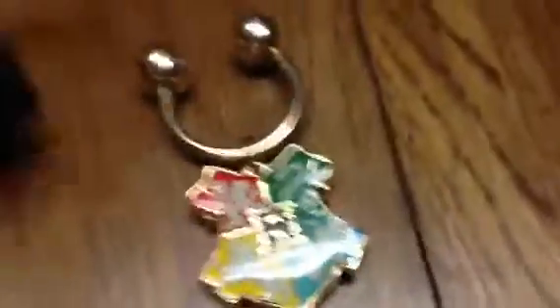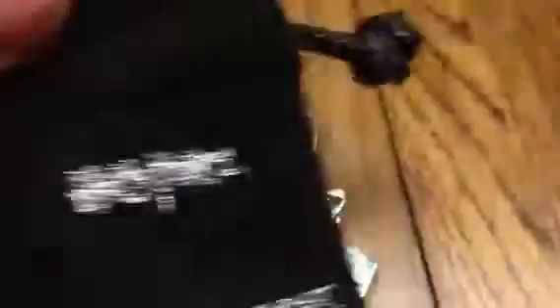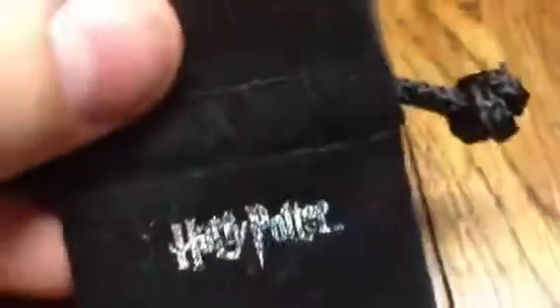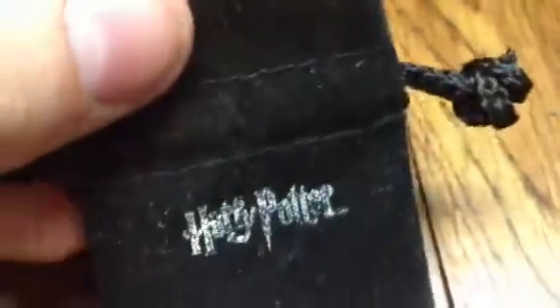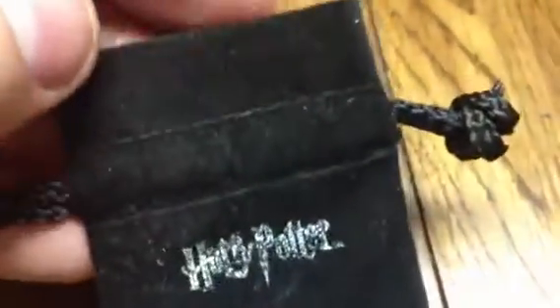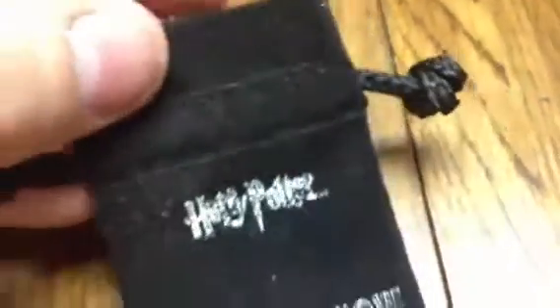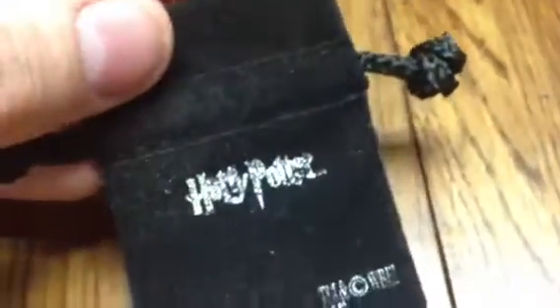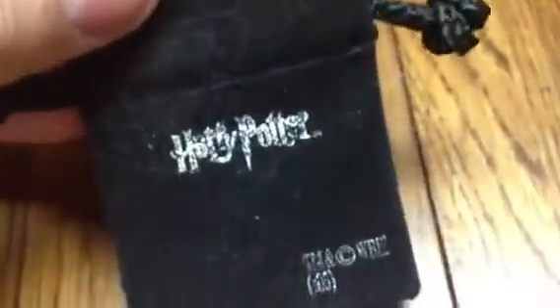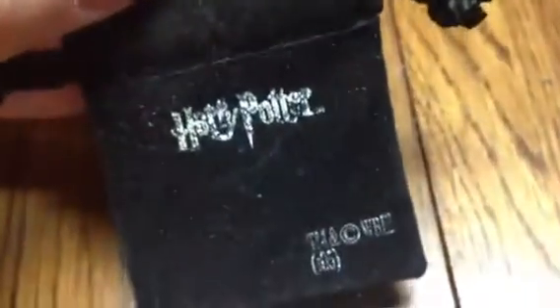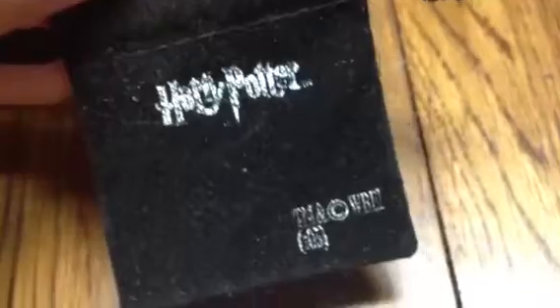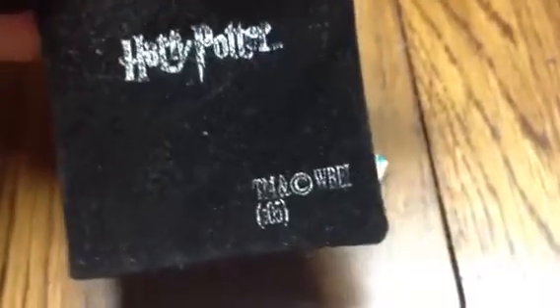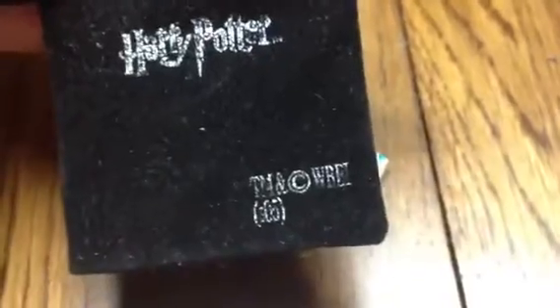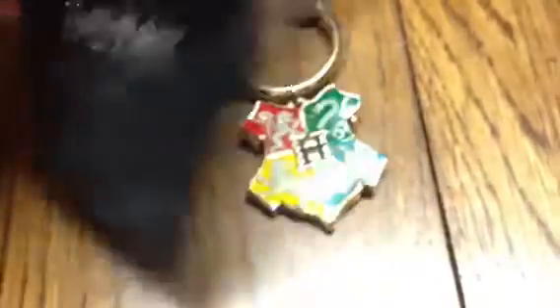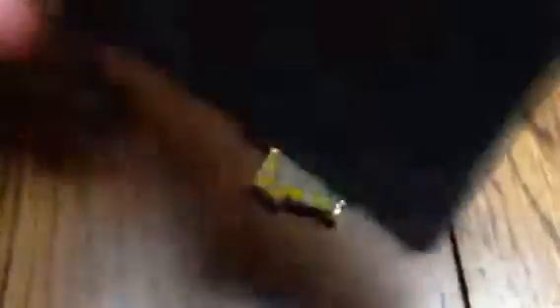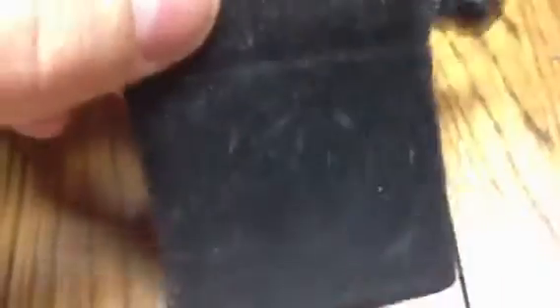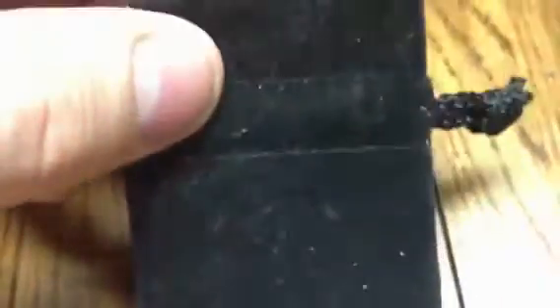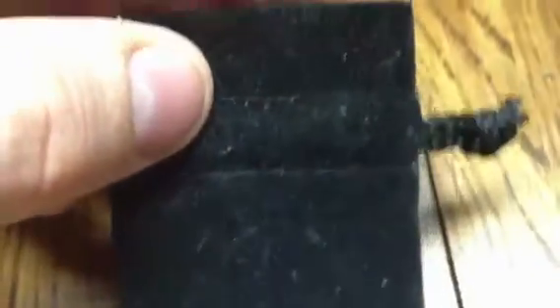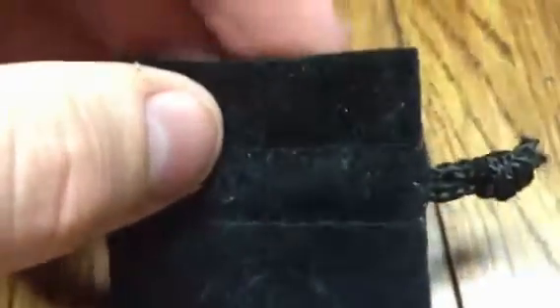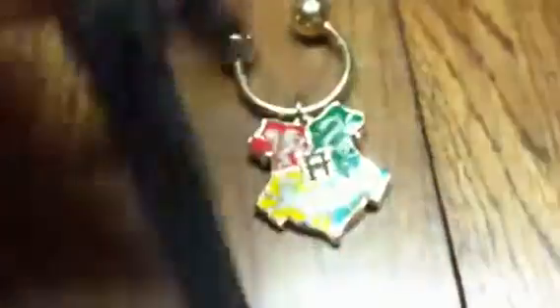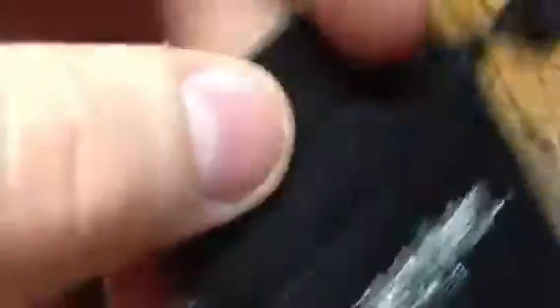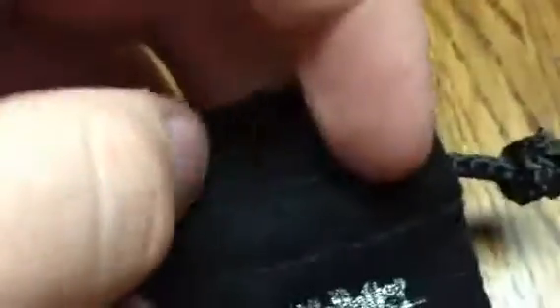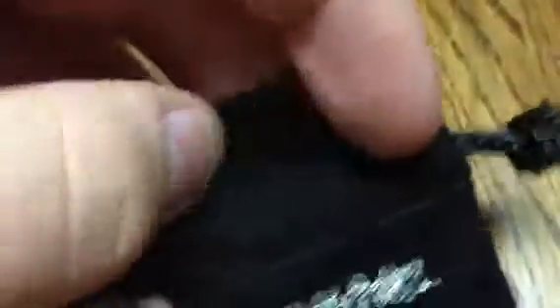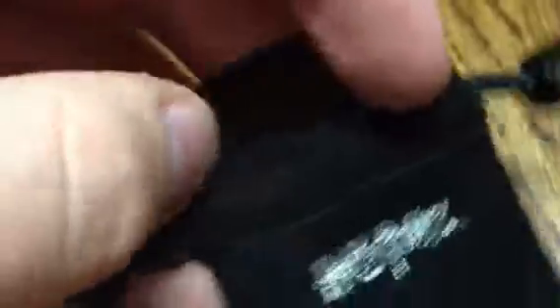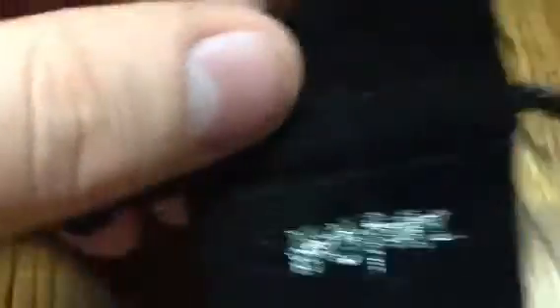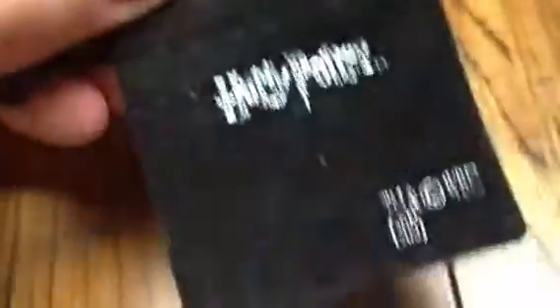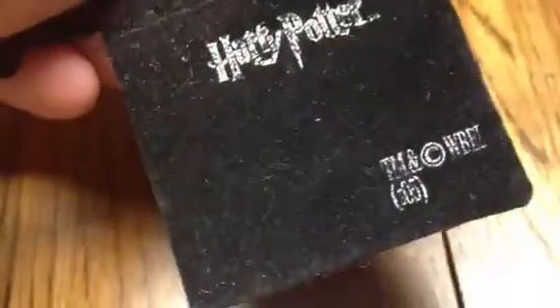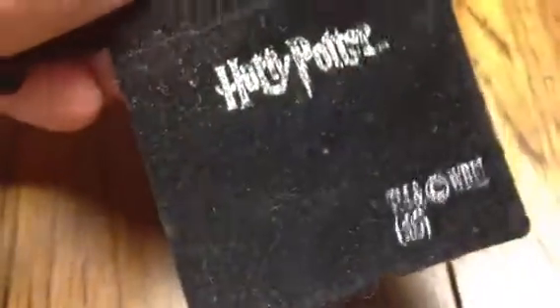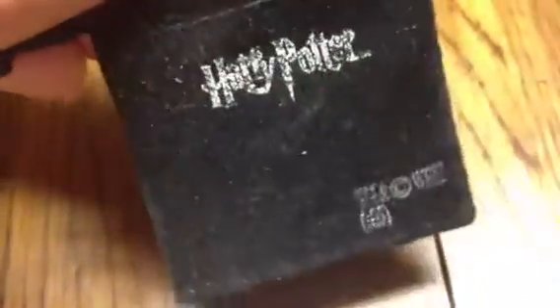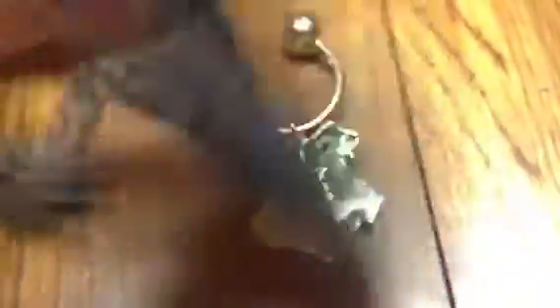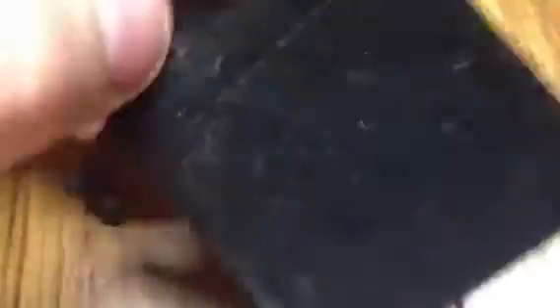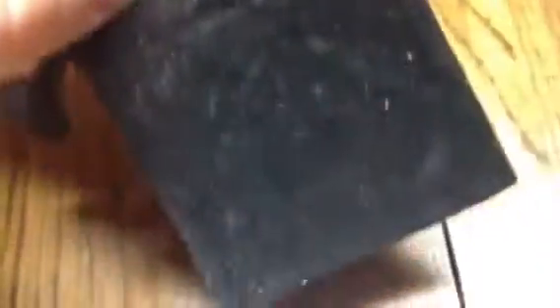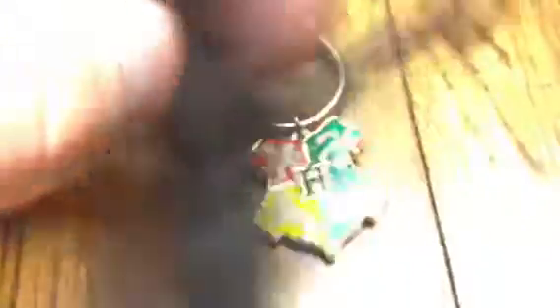It comes in a black drawstring bag. It has the Harry Potter logo and trademark. The back is blank. It's made of like a velvet material so it attracts dust — that's why my bag looks so dirty.